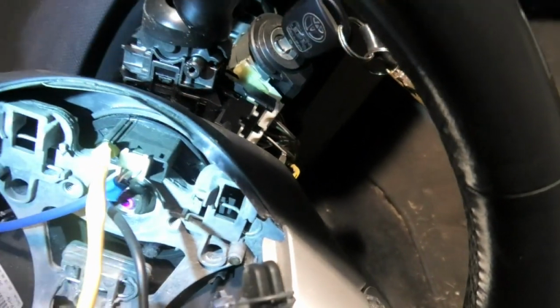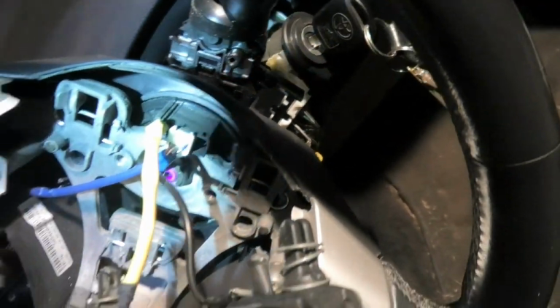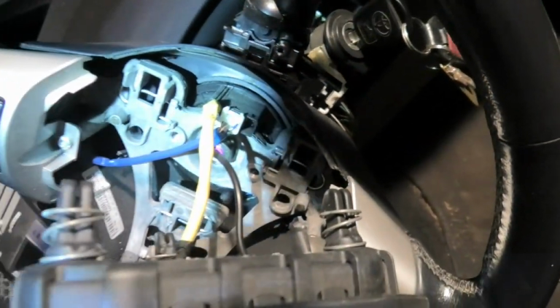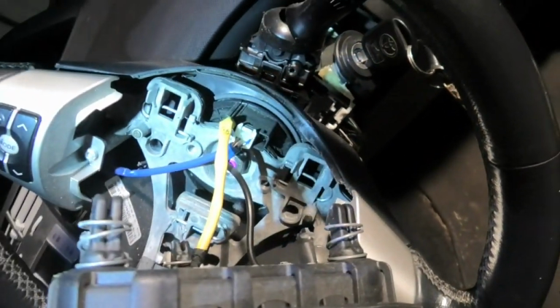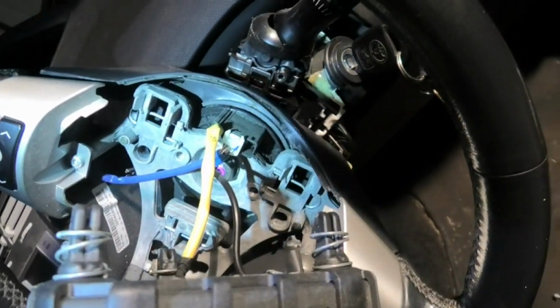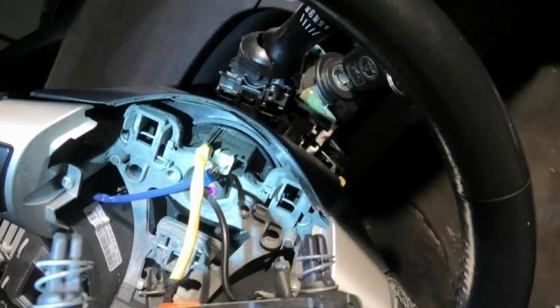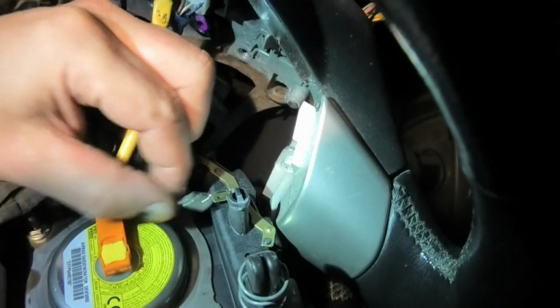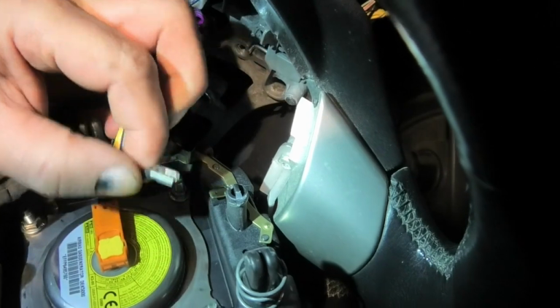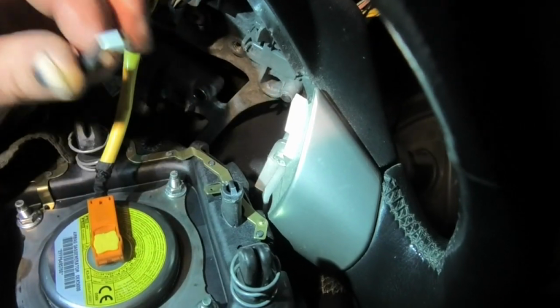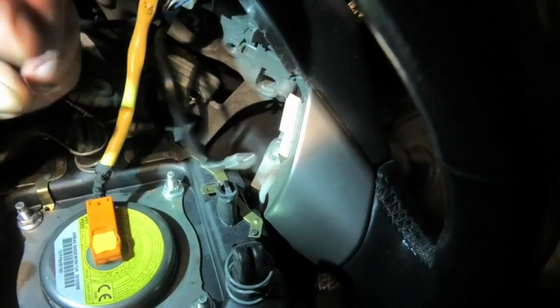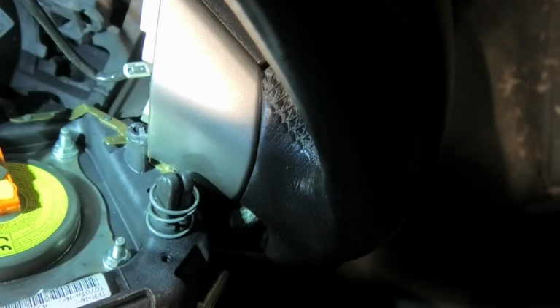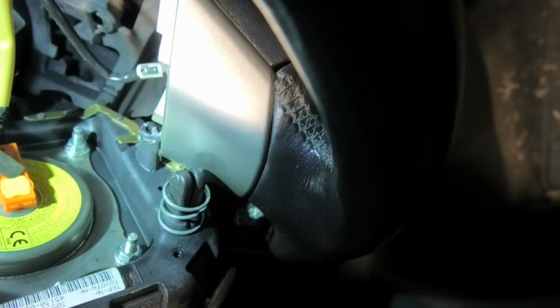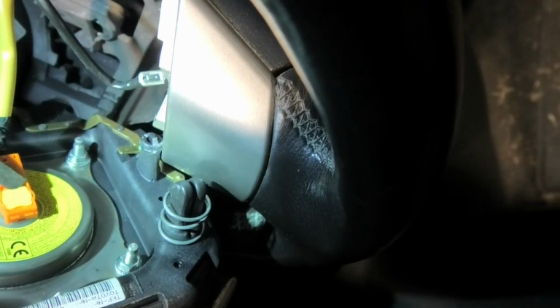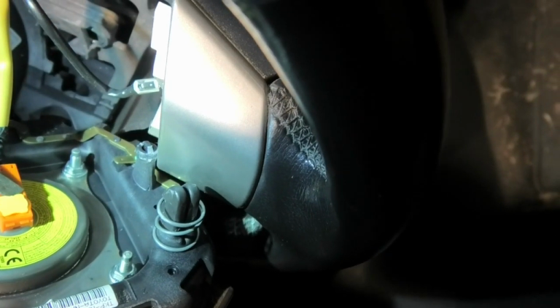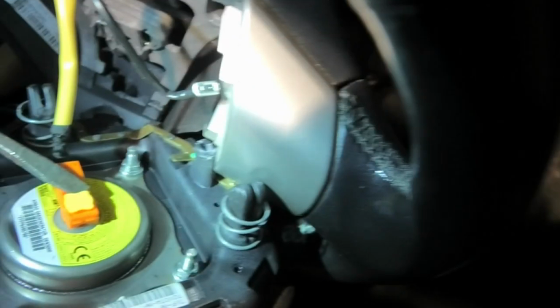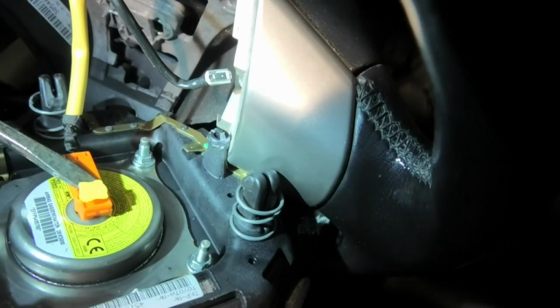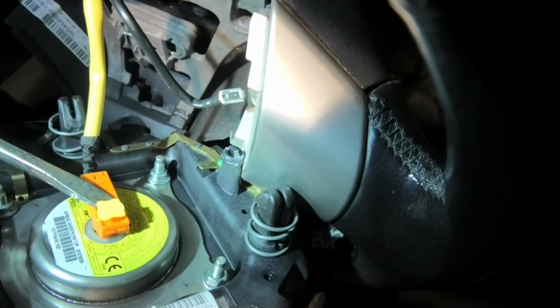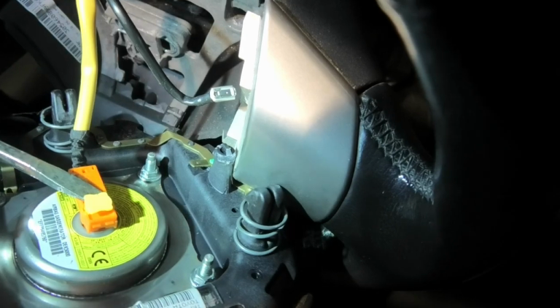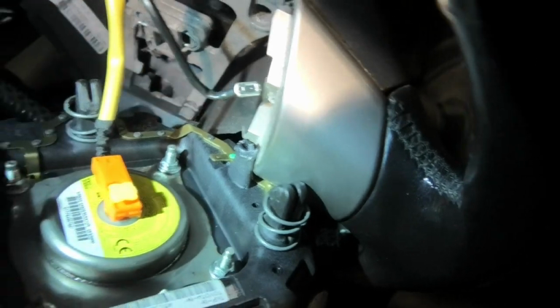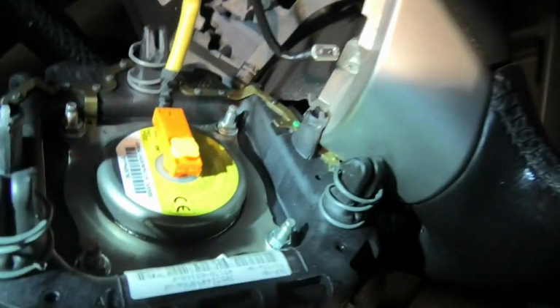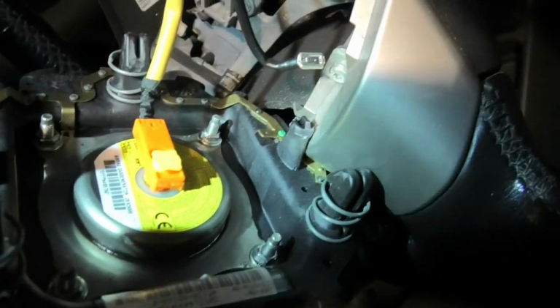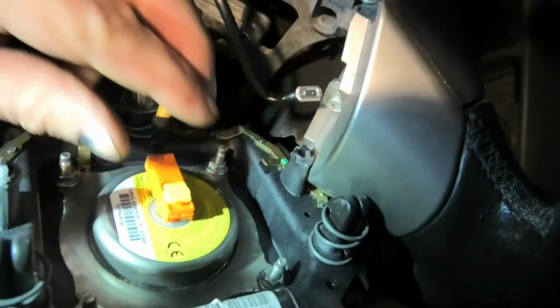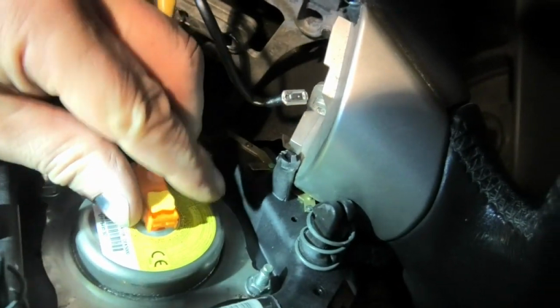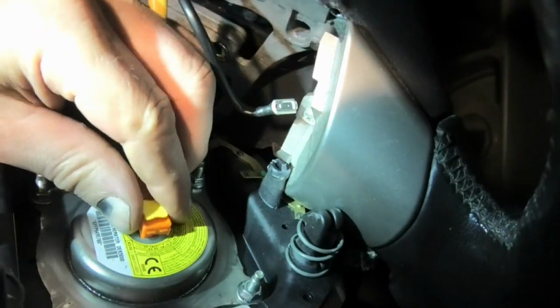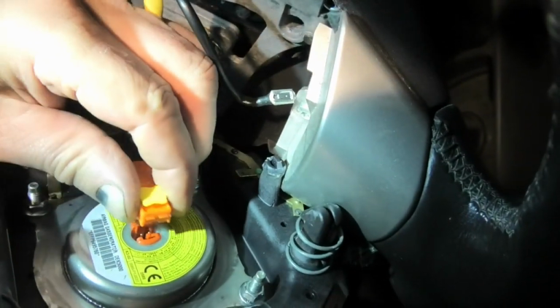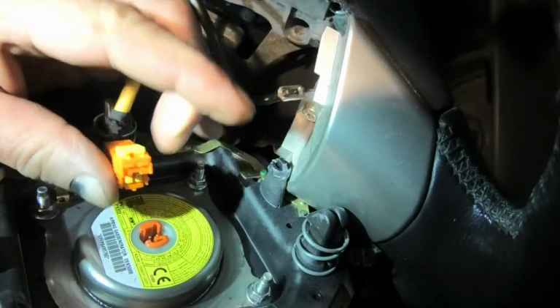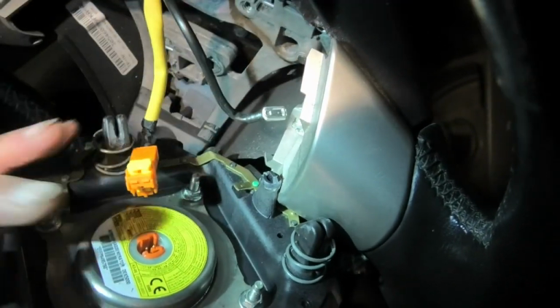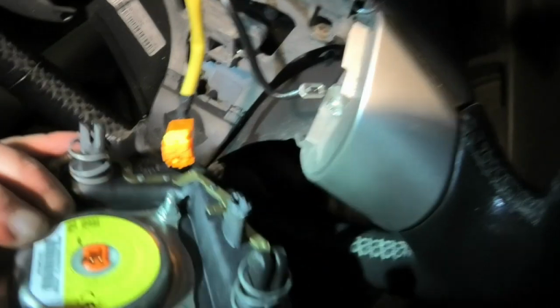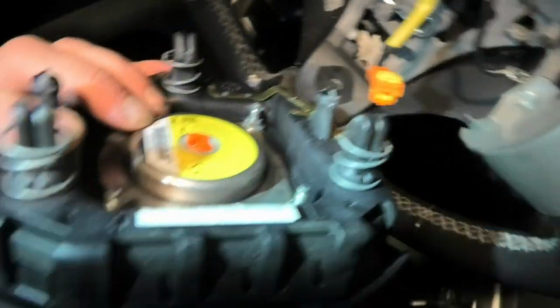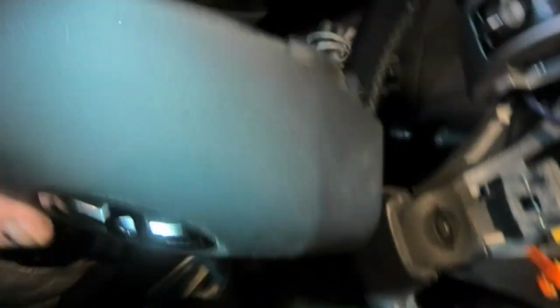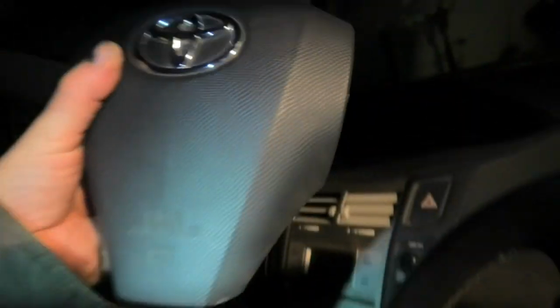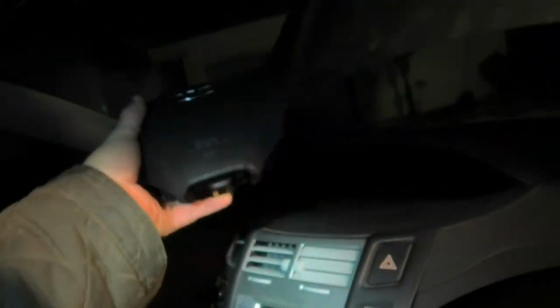Then pull off the ground wire from the airbag and pull up the little plastic clip just a little bit, and you'll be able to unplug the airbag and move it out of the way. Then you need to unplug that plug.